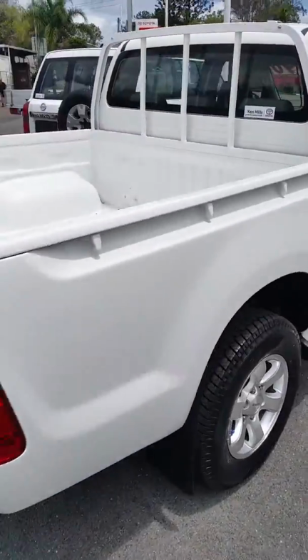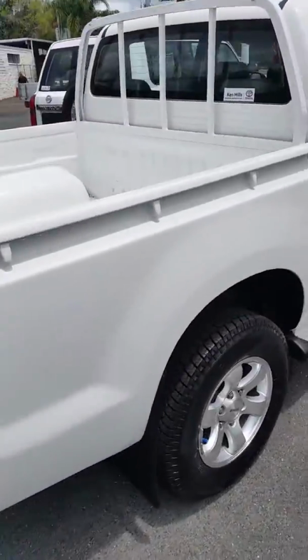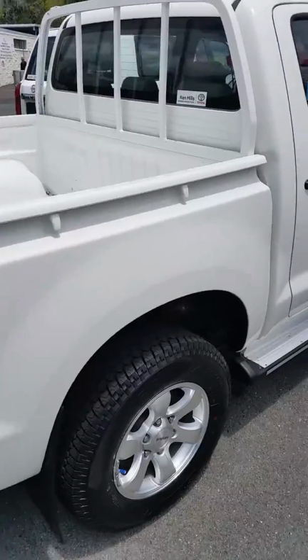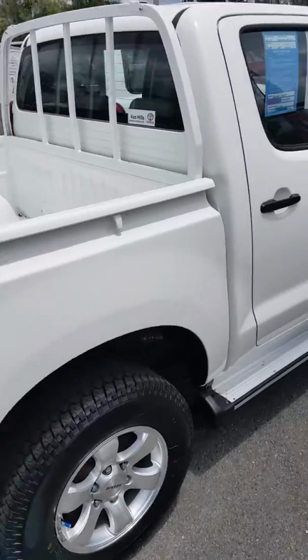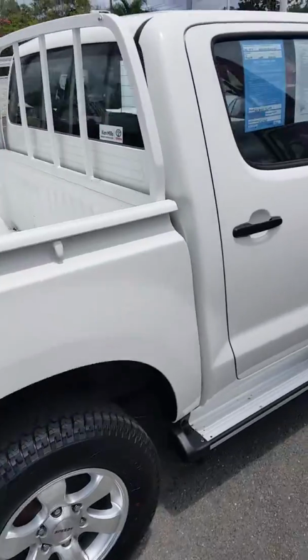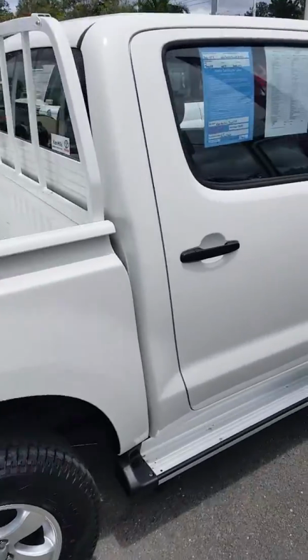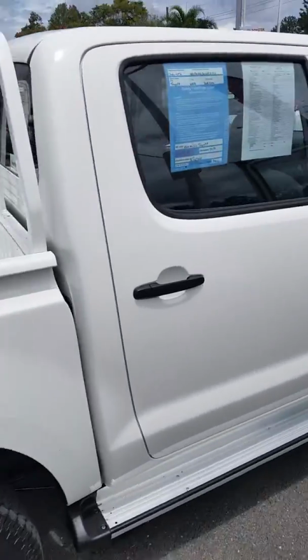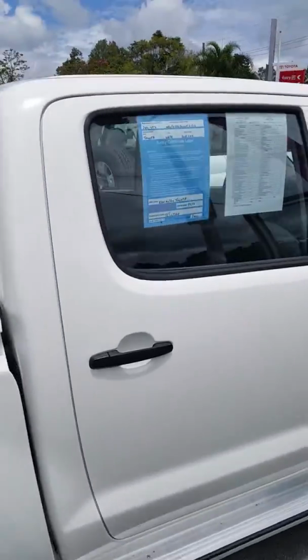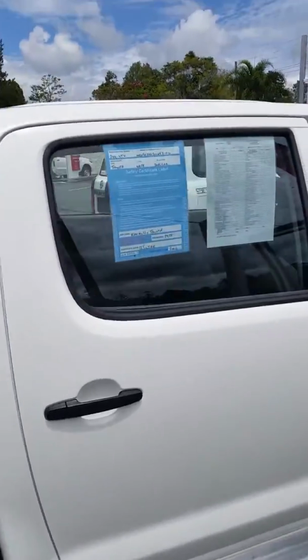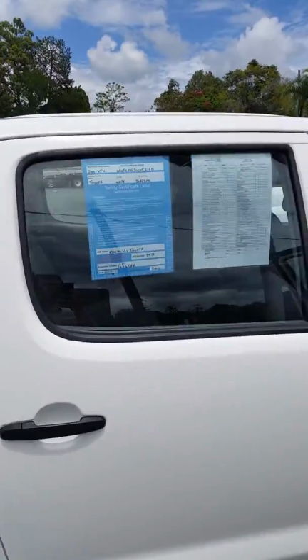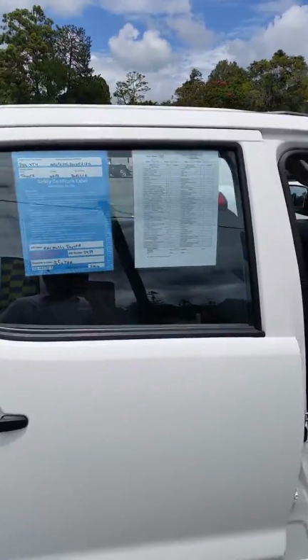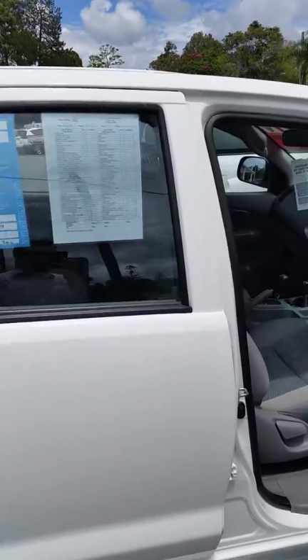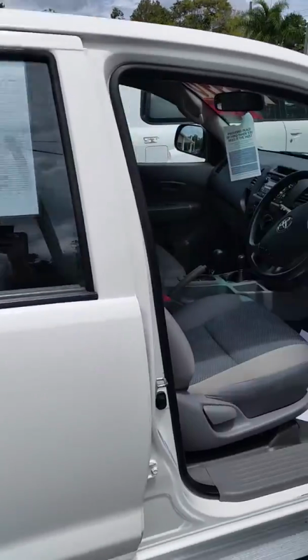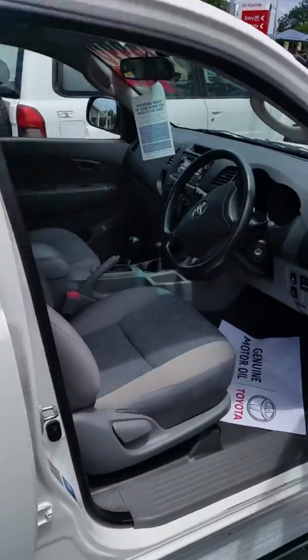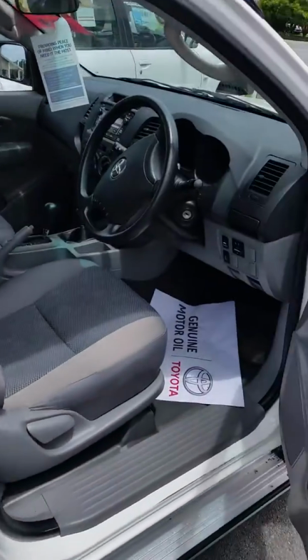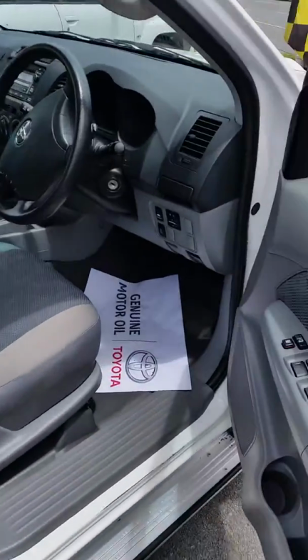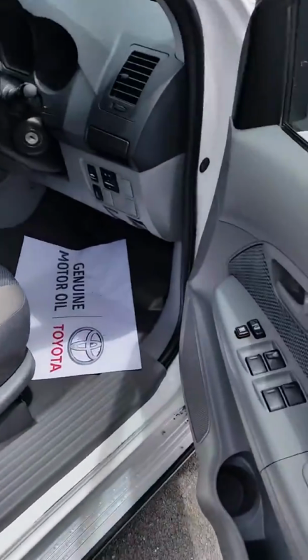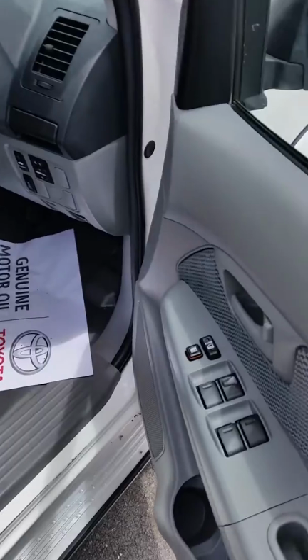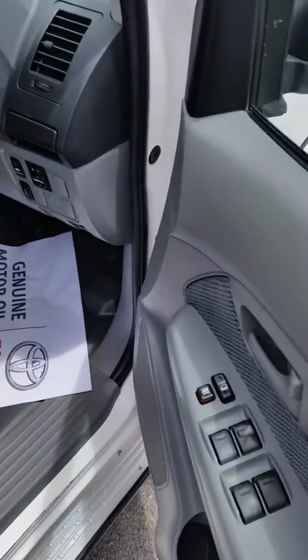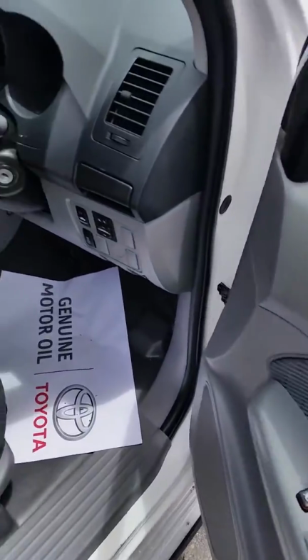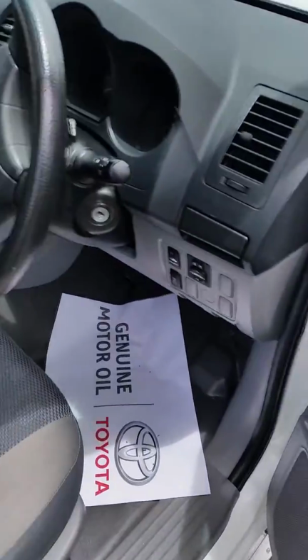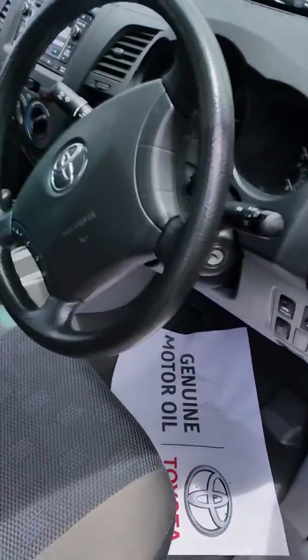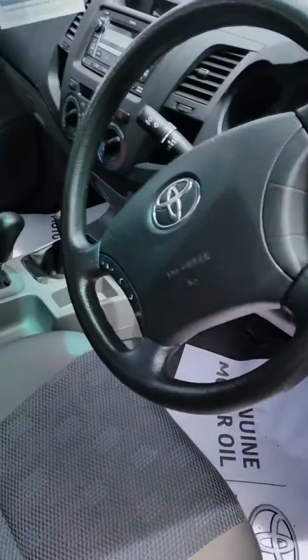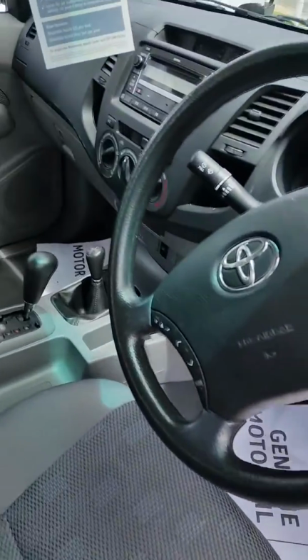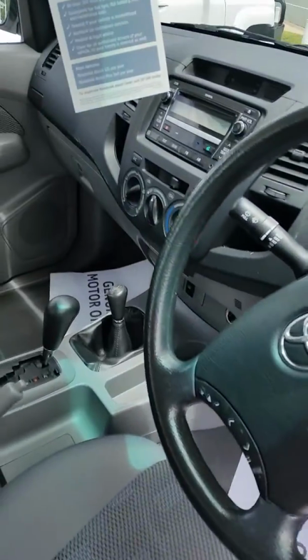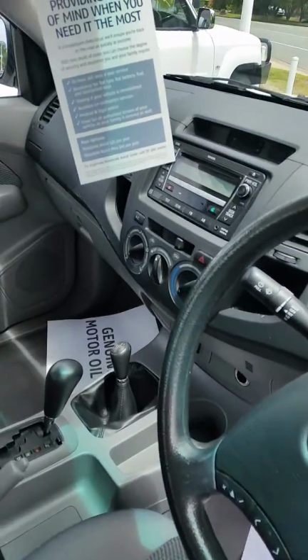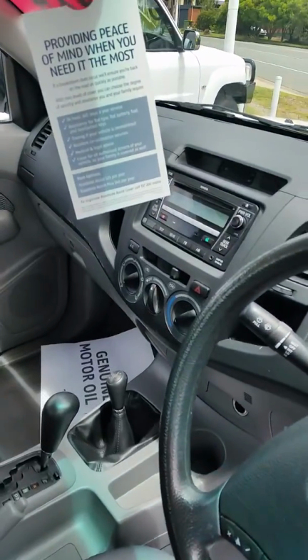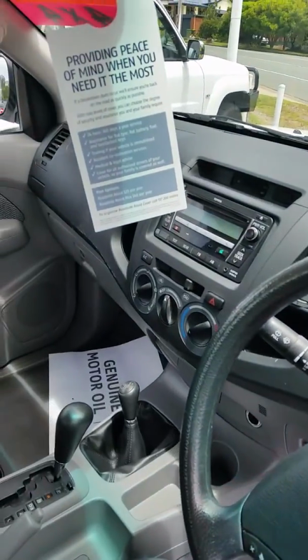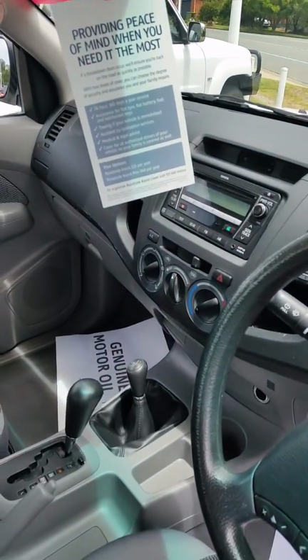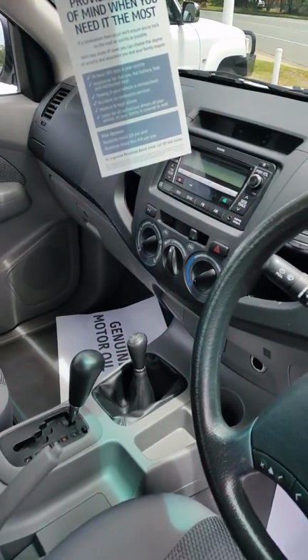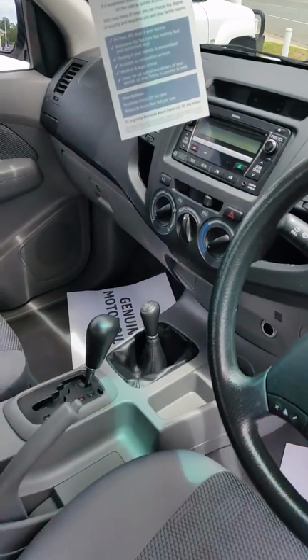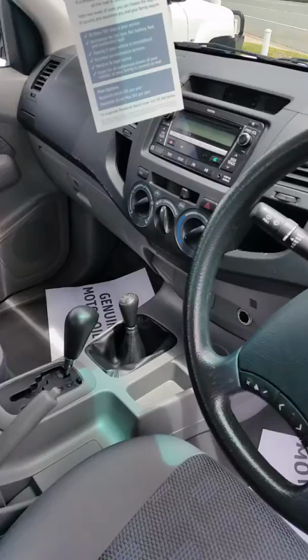Plenty of tread on the tyres there. Road-worthy with the vehicle. Into the driver's side — all electric windows, Bluetooth, USB, and auxiliary.